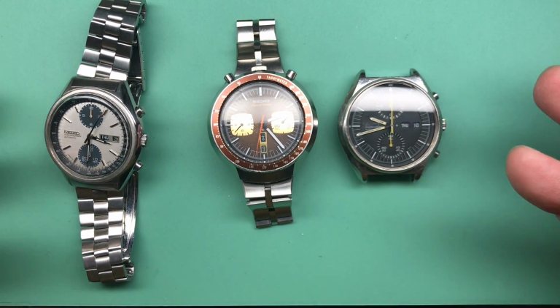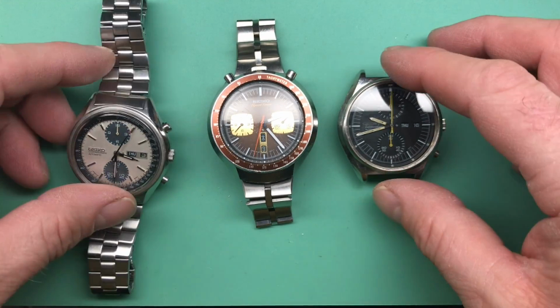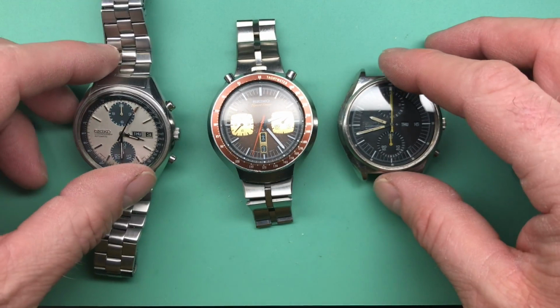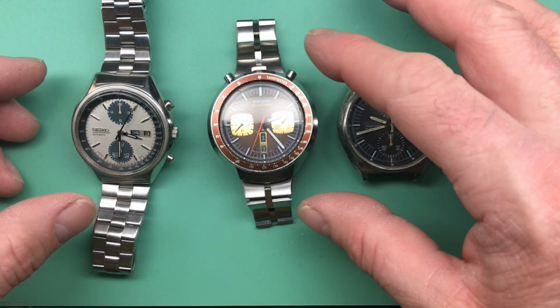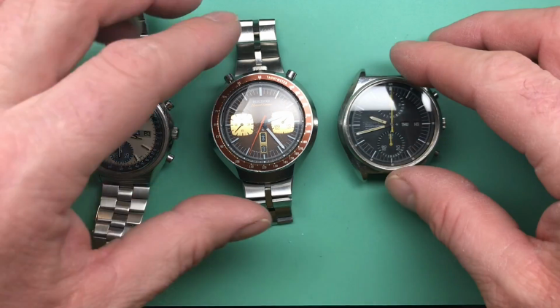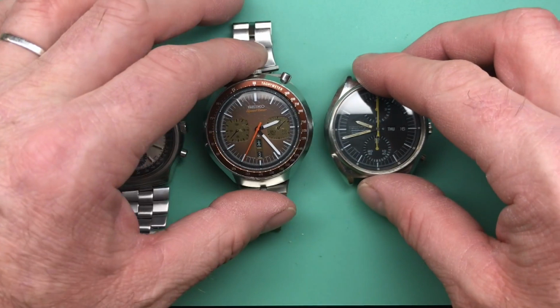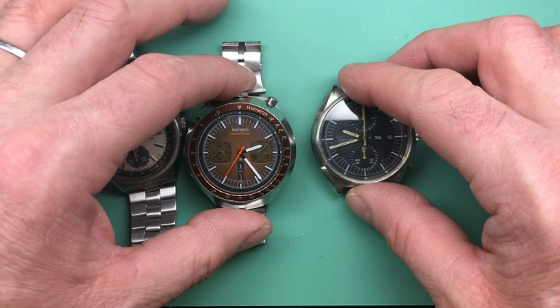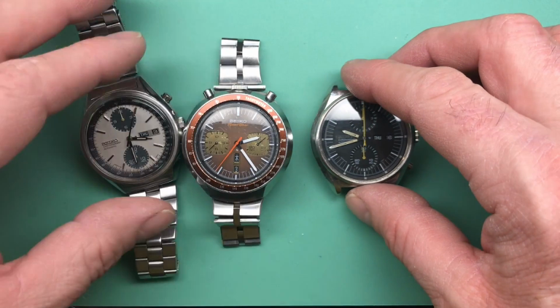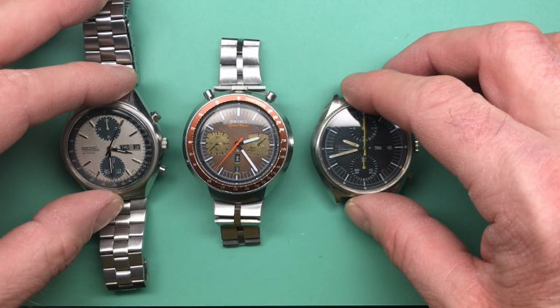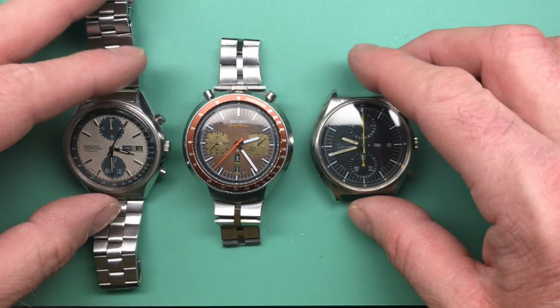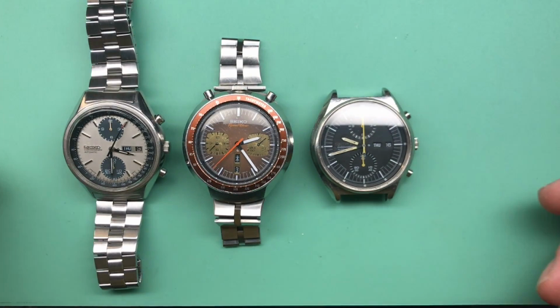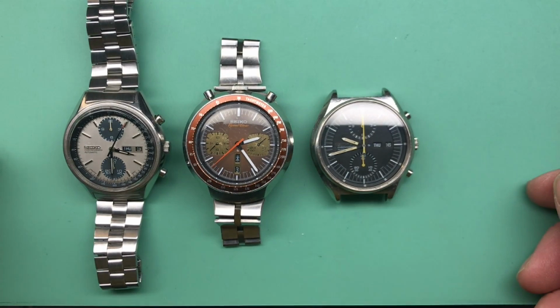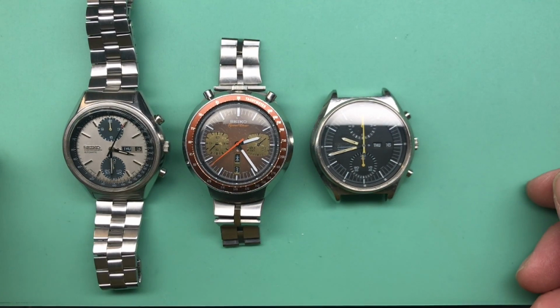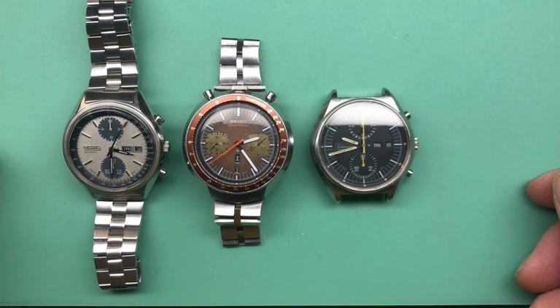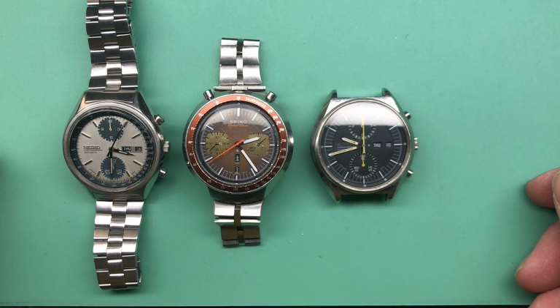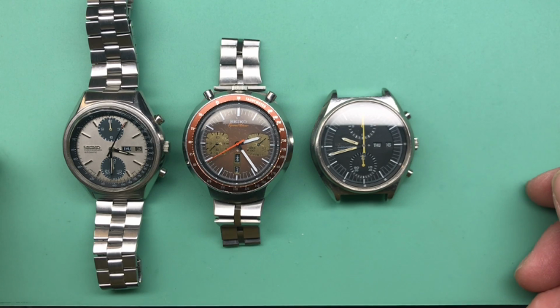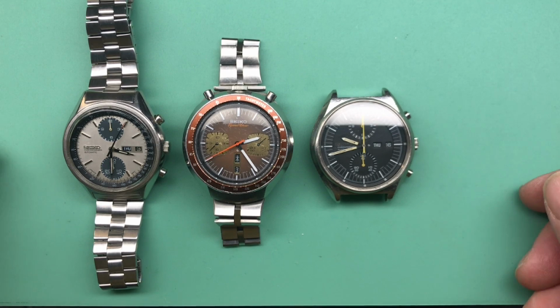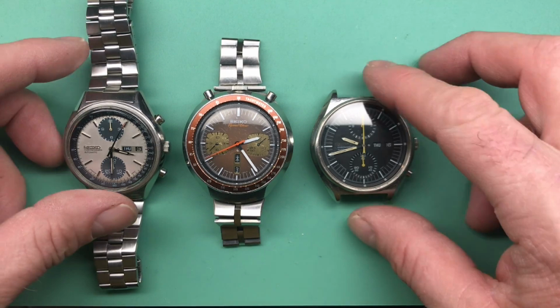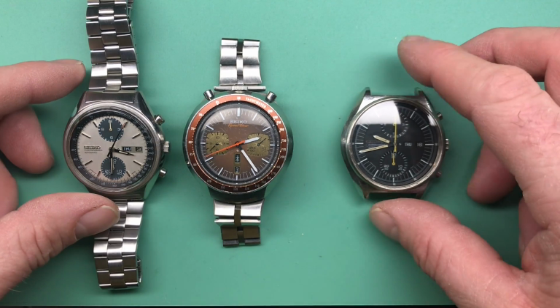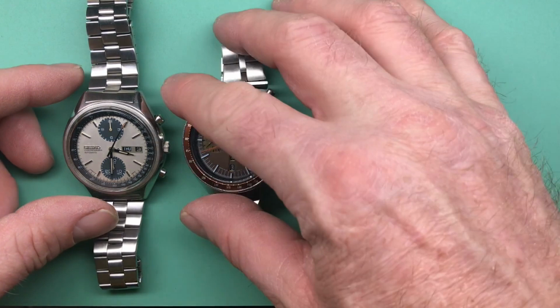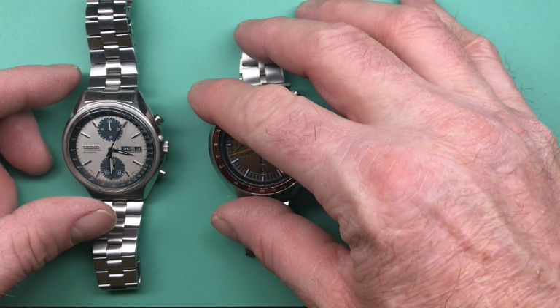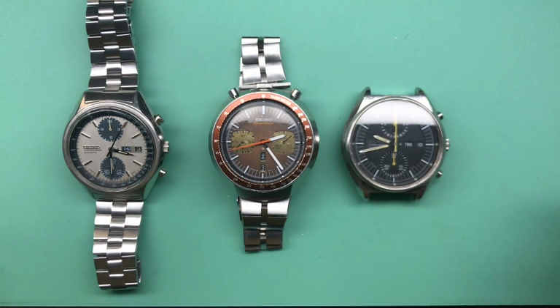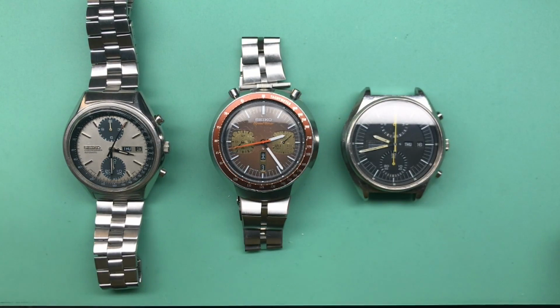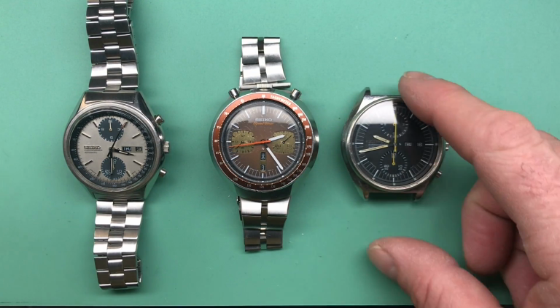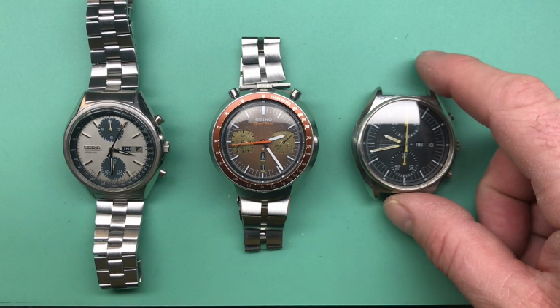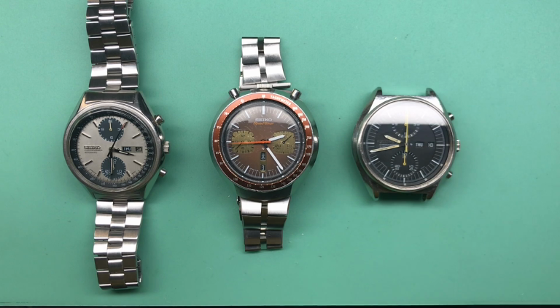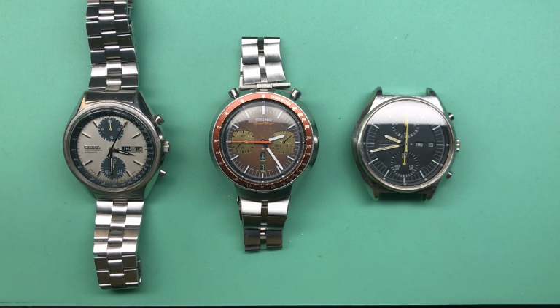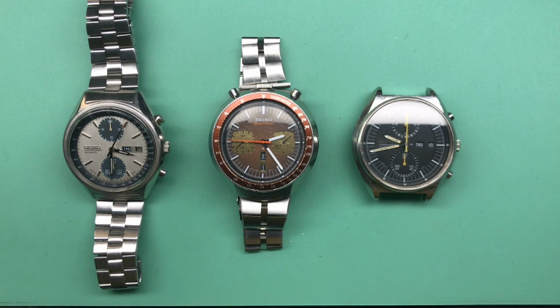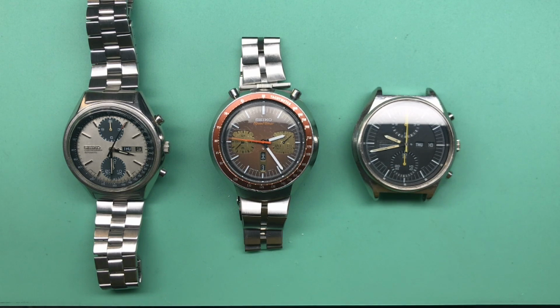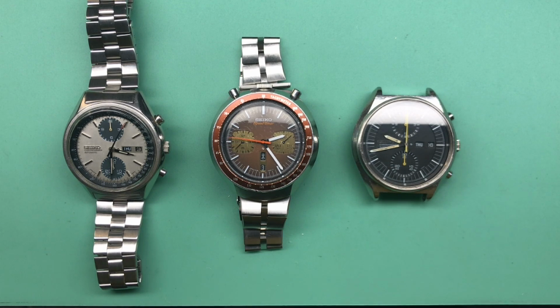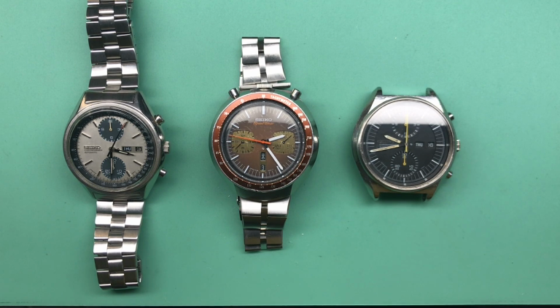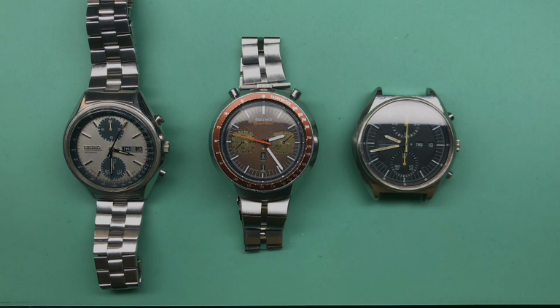Cosmetically I think they're all good — a couple of little issues here and there that we can take care of, but otherwise a great set of watches. I'm excited to get started, so I'll be in touch and we'll move forward. Thank you so much.